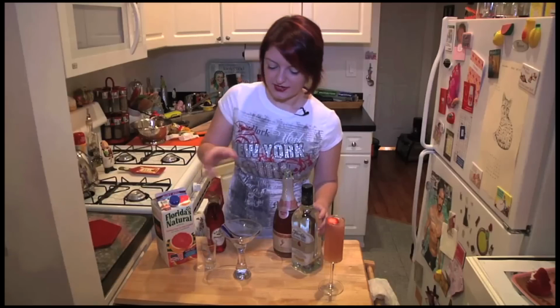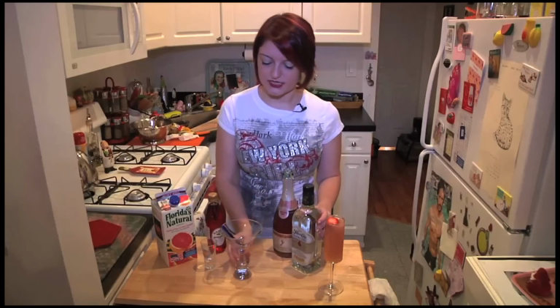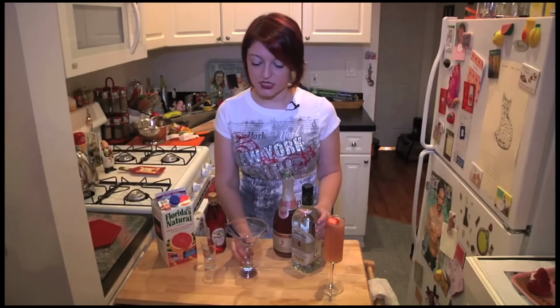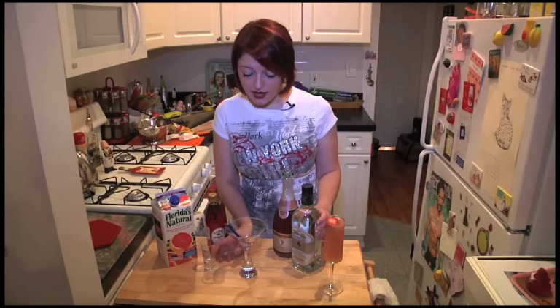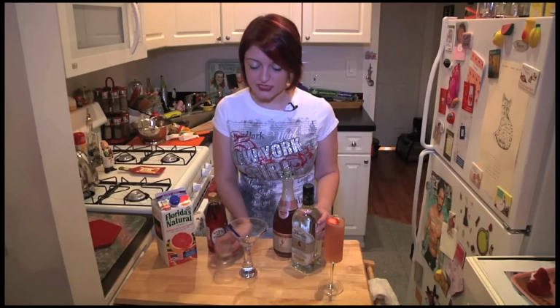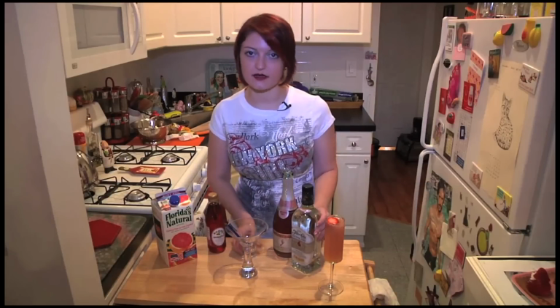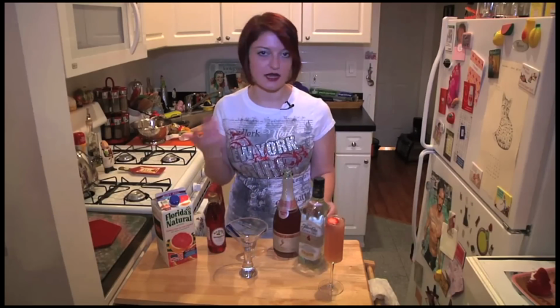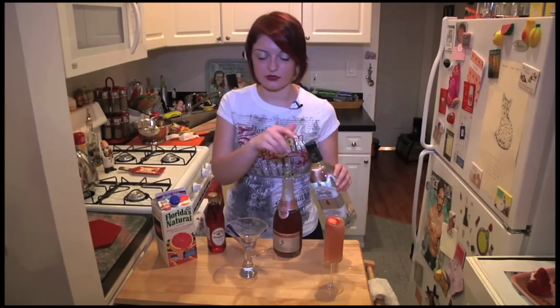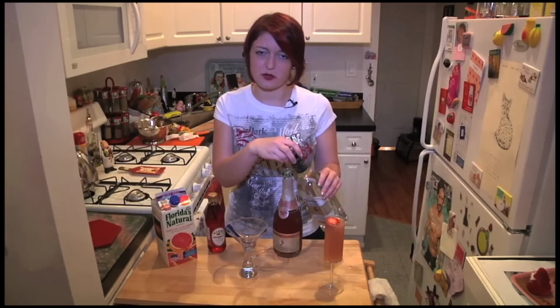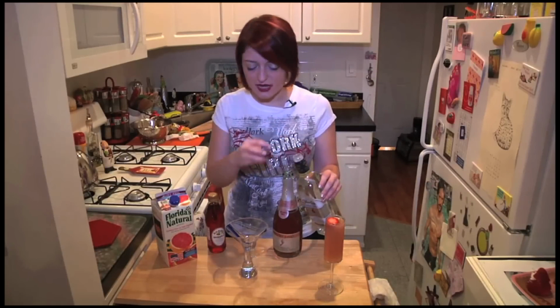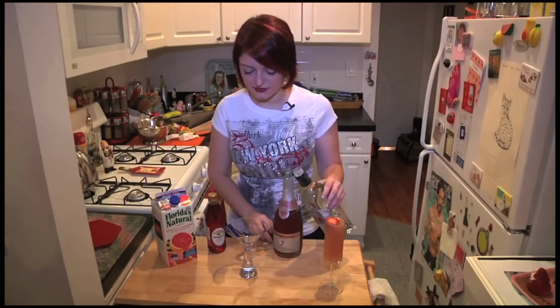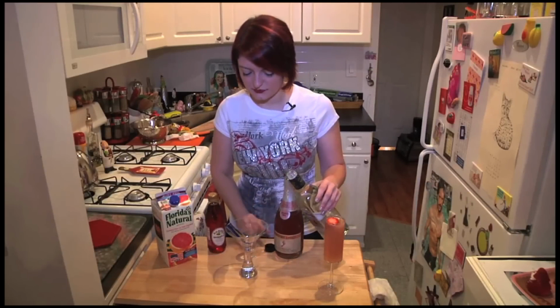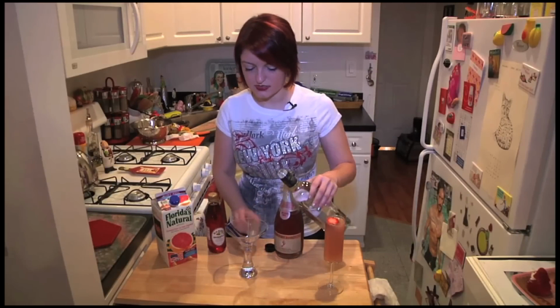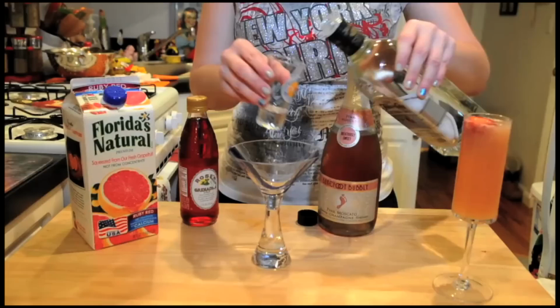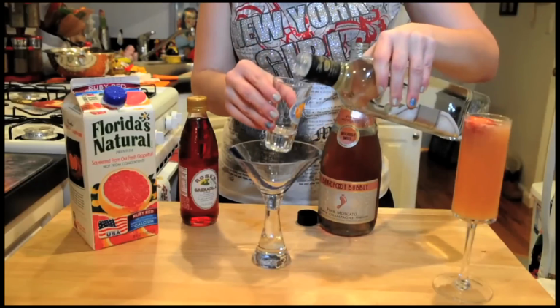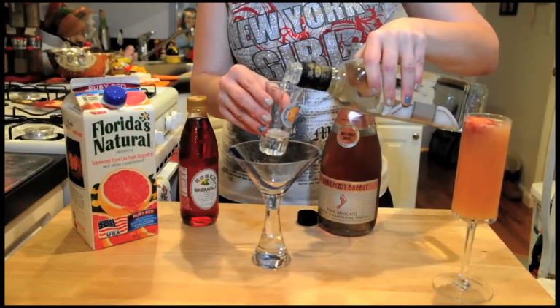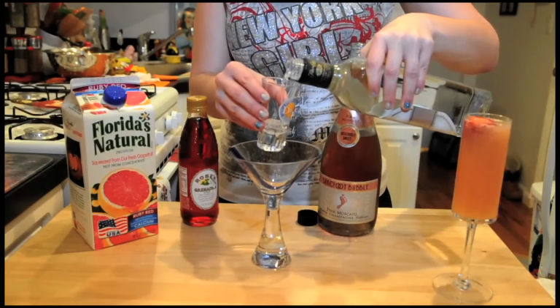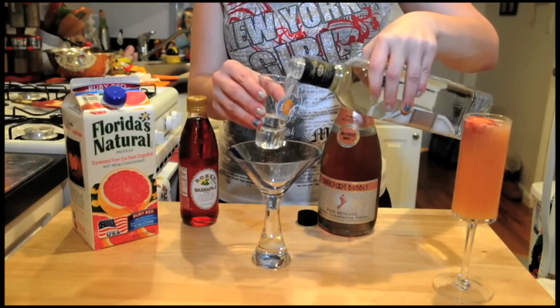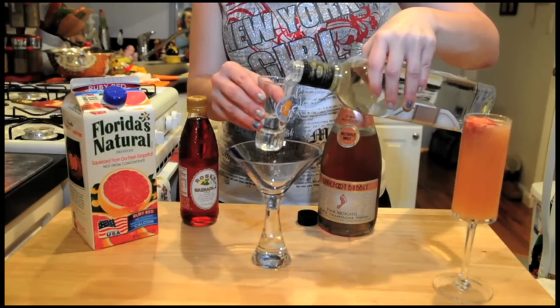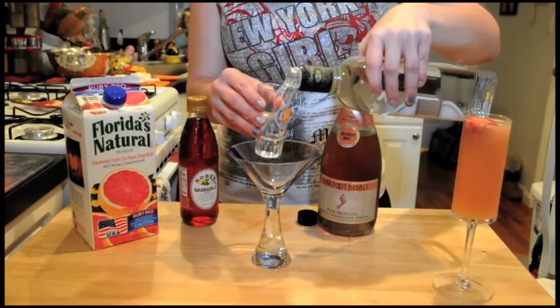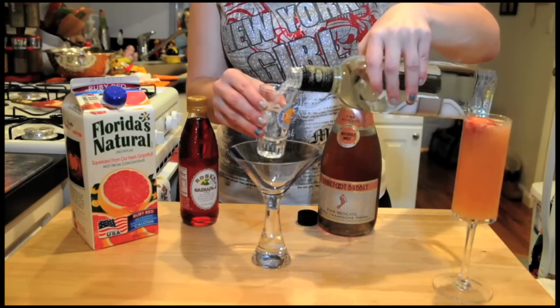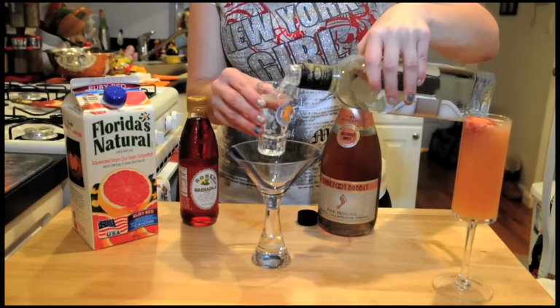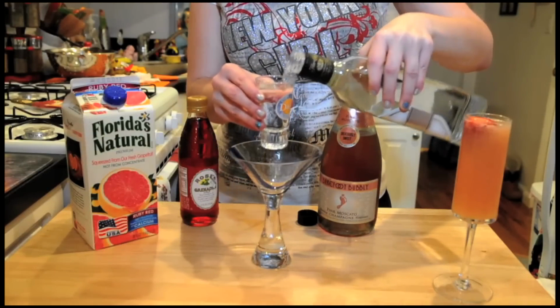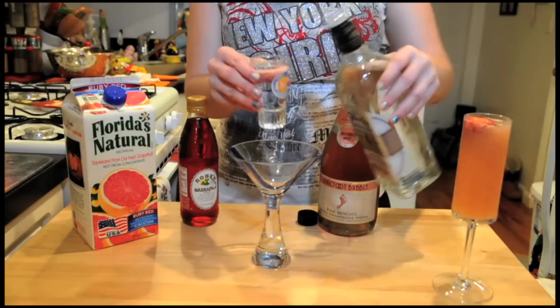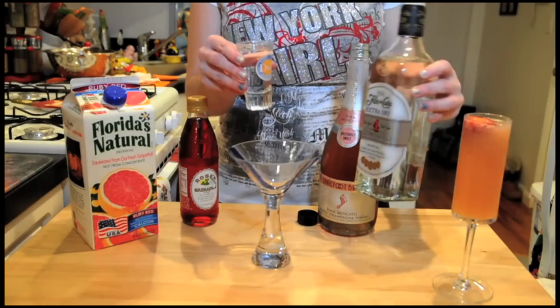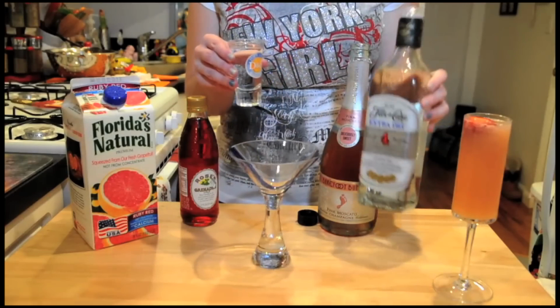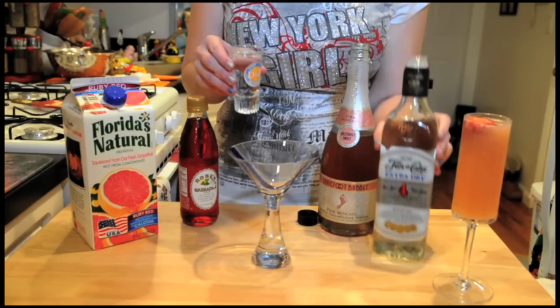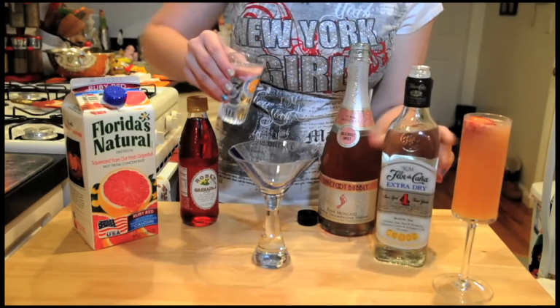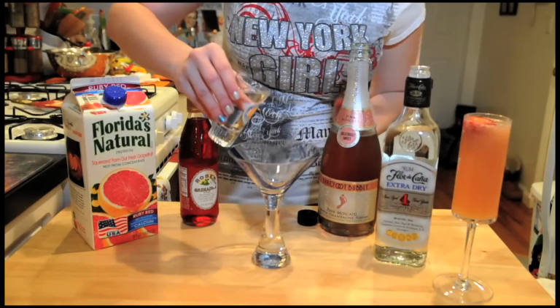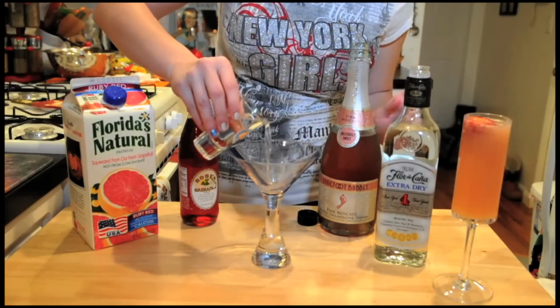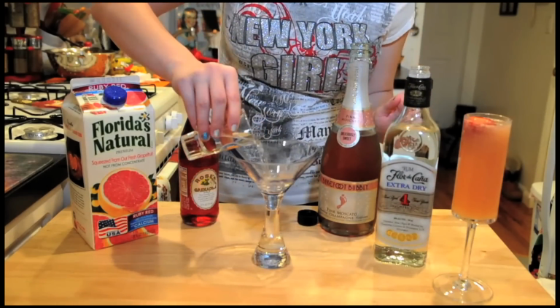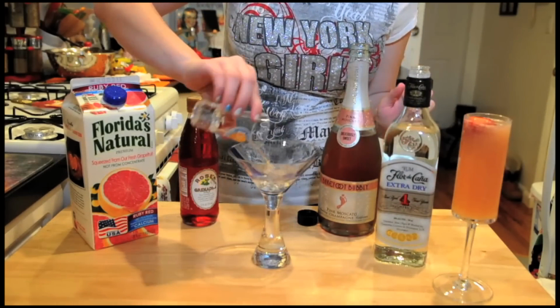Now we're going to take a martini glass, or you can take any kind of glass — a margarita glass, any other glass you want. I'm using Flor de Cana white rum — you want to use the white rum — and it's really delicious, so I'm going to add a shot.